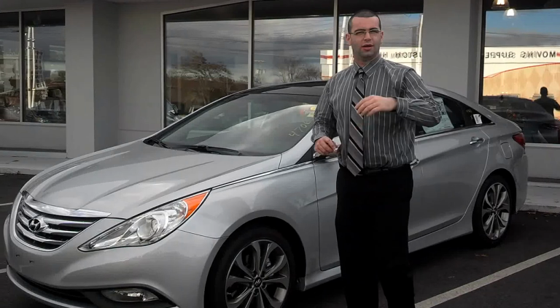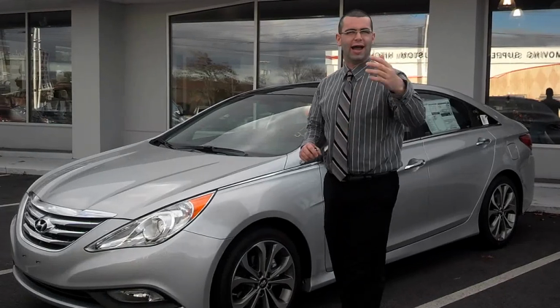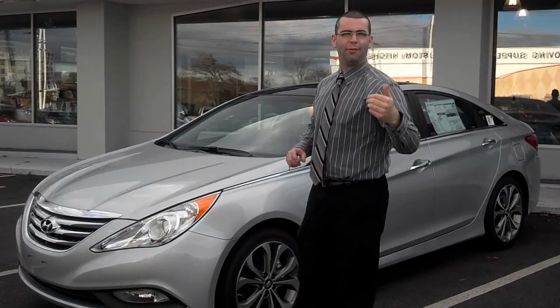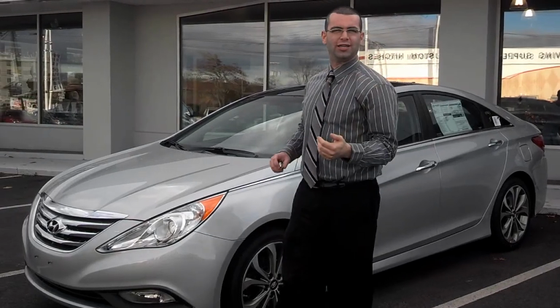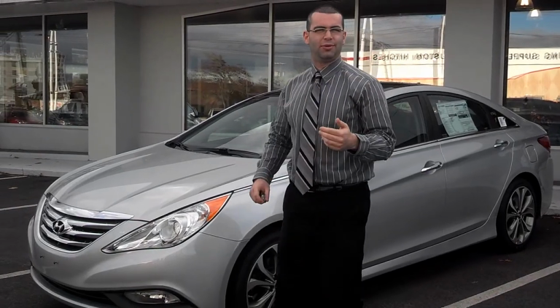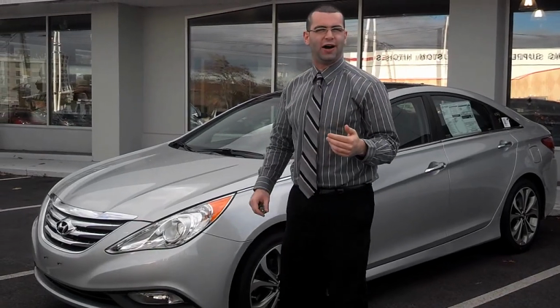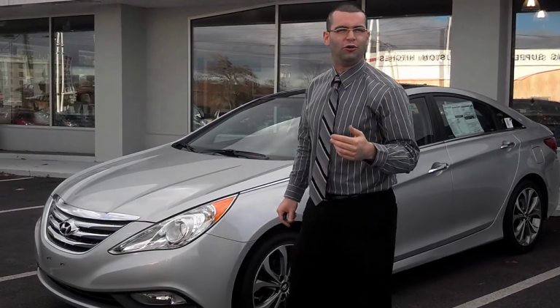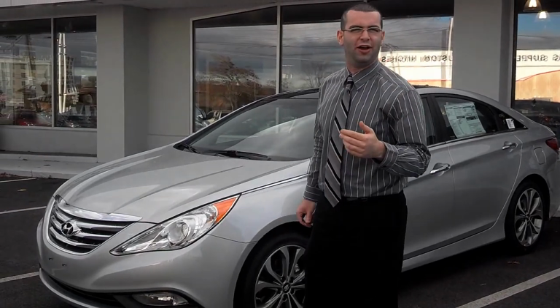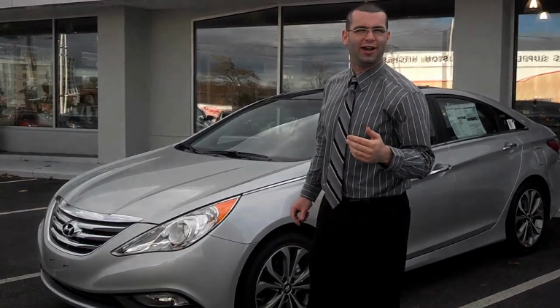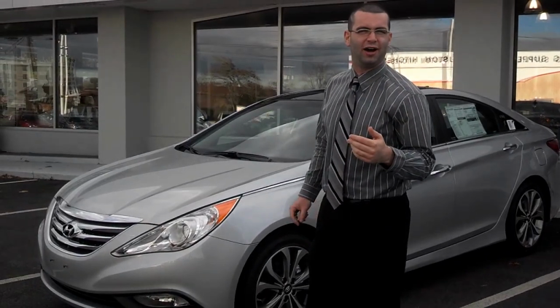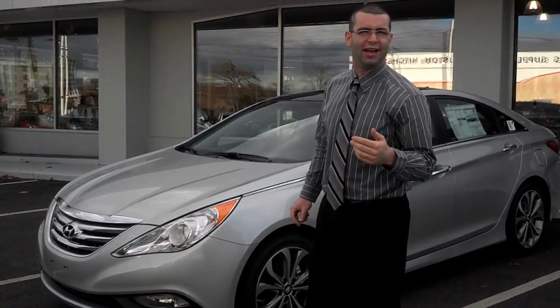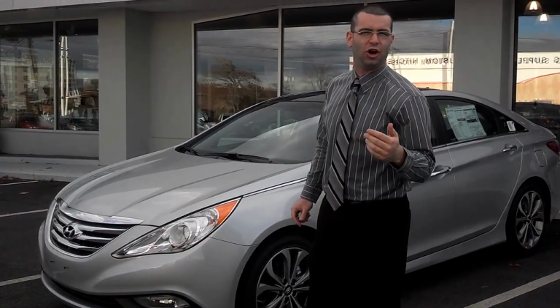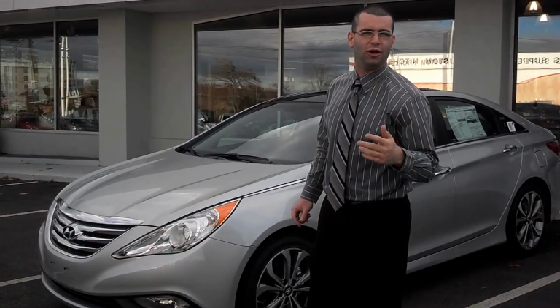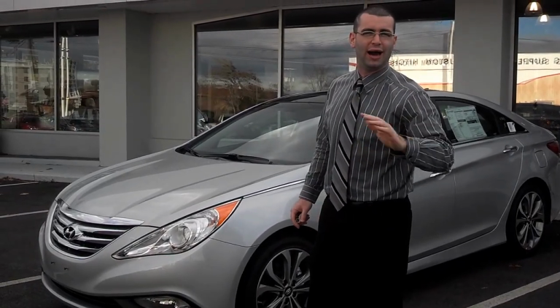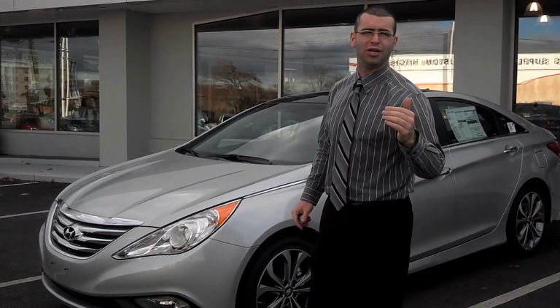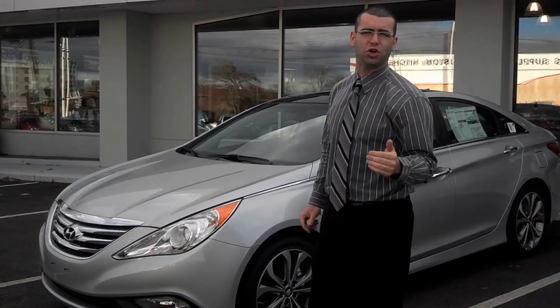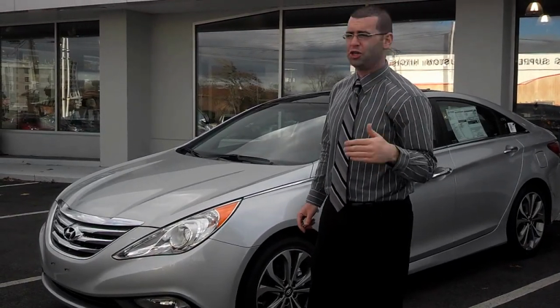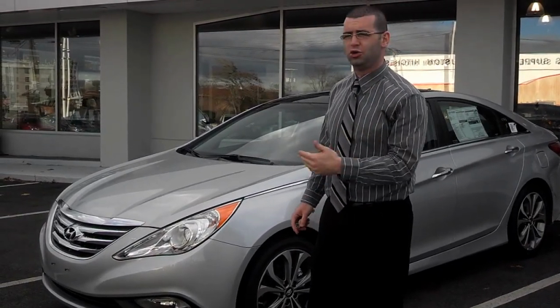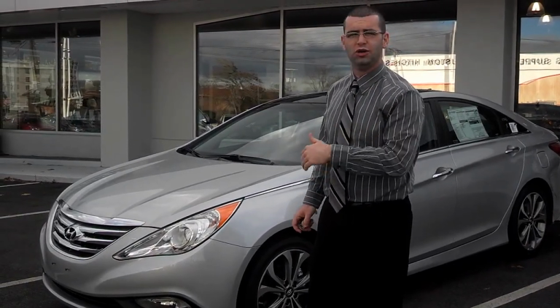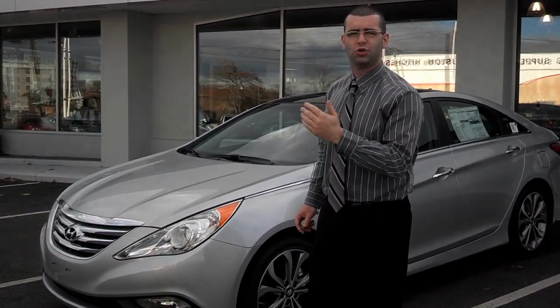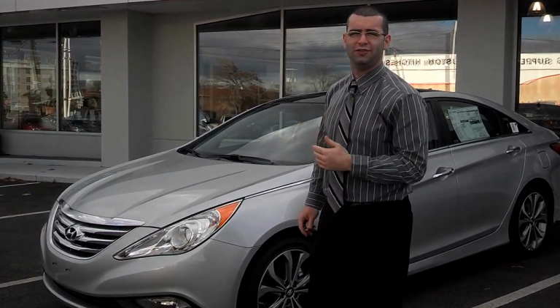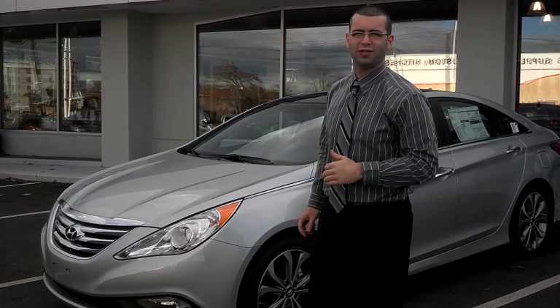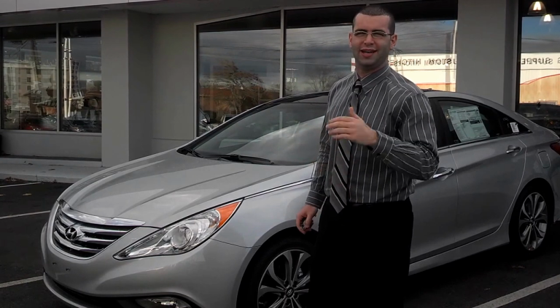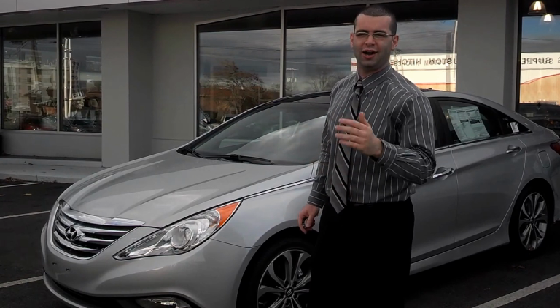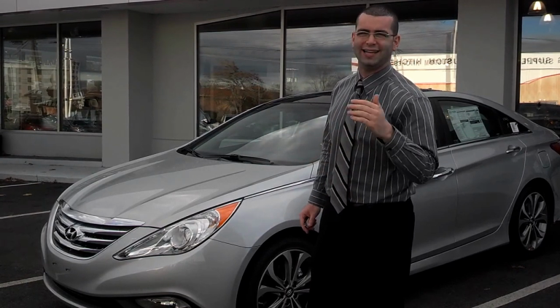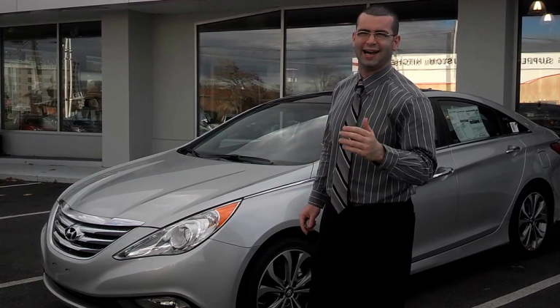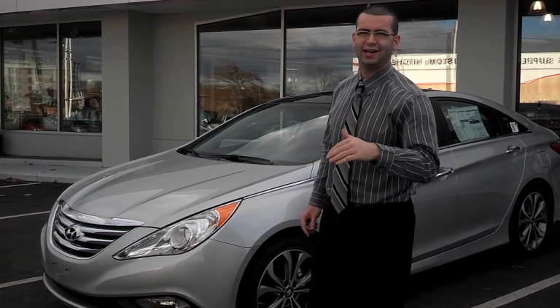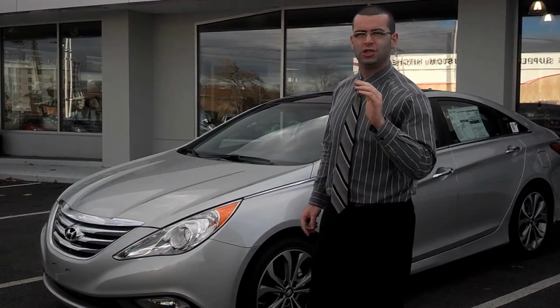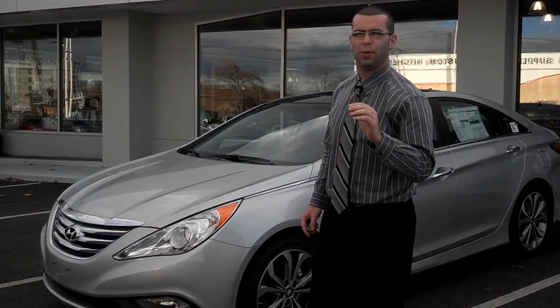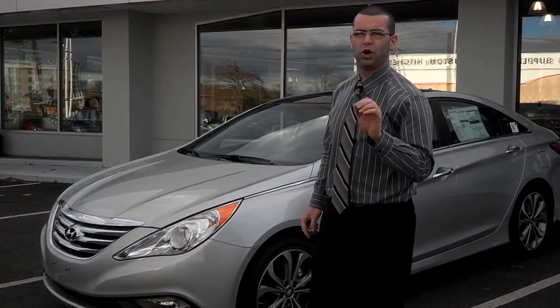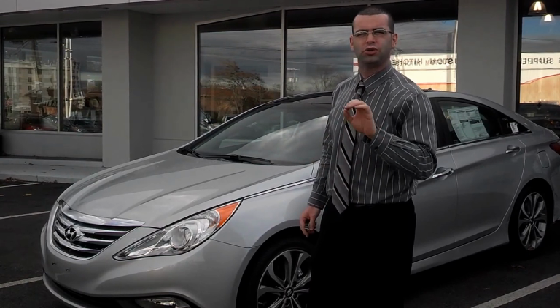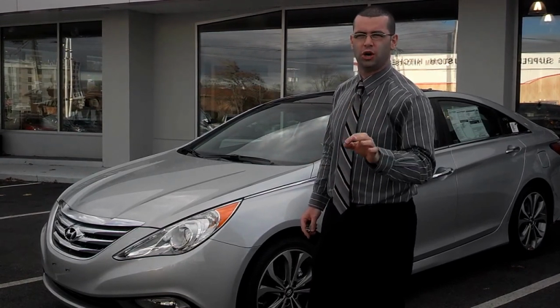Hi, I'm Wasim Kafal over here at Clay Hyundai in Norwood. I want to show you the new 2014 Hyundai Sonata 2.0 Turbo.